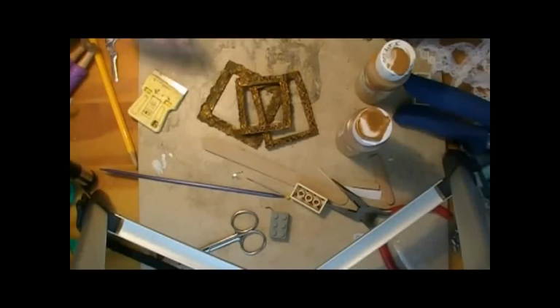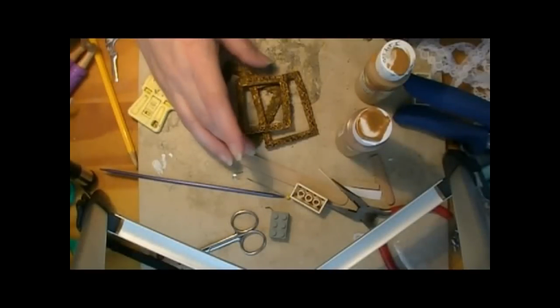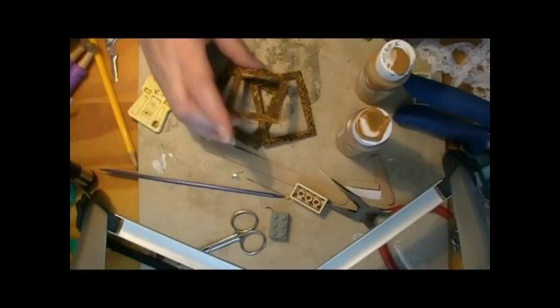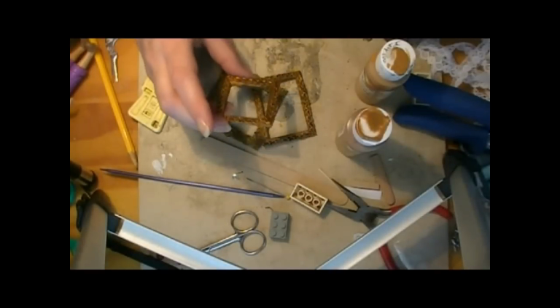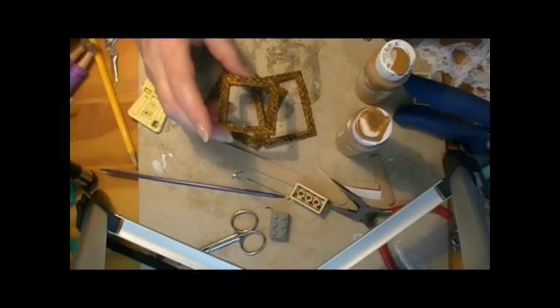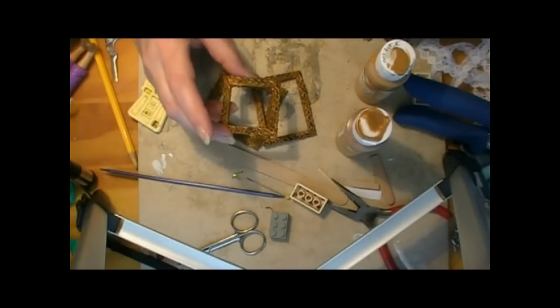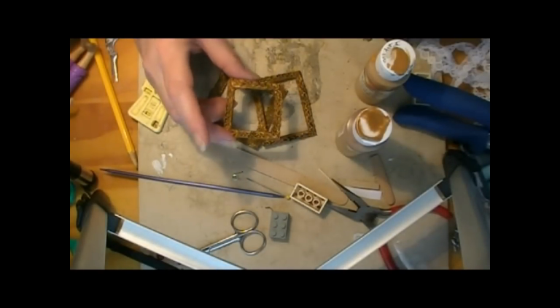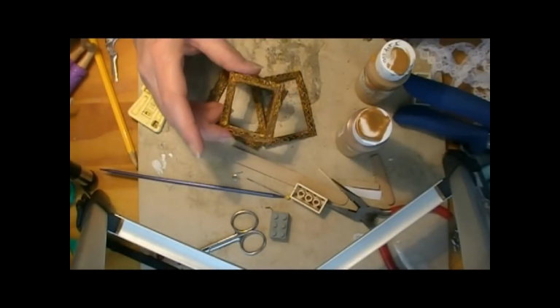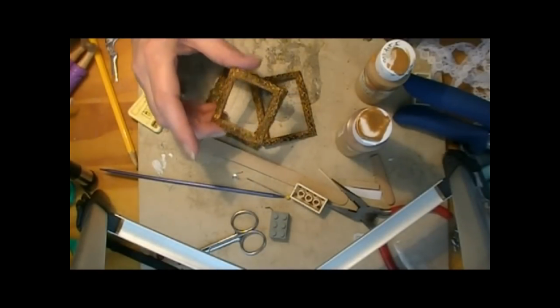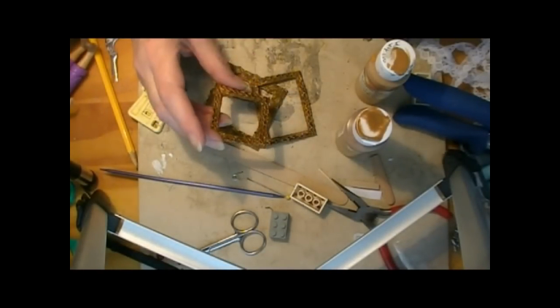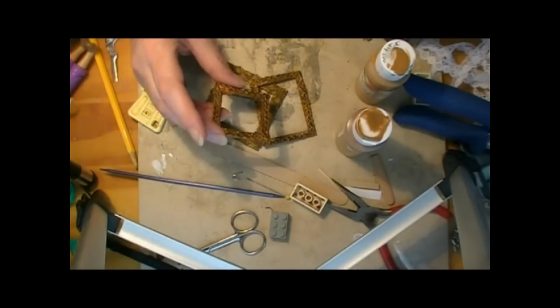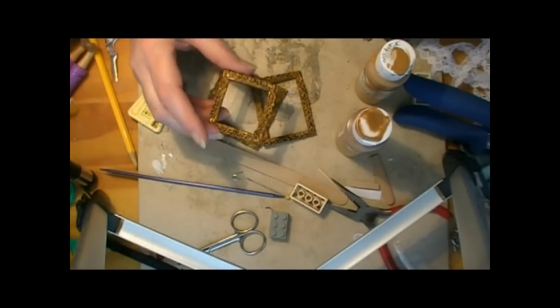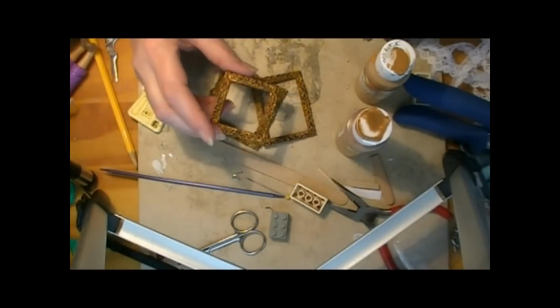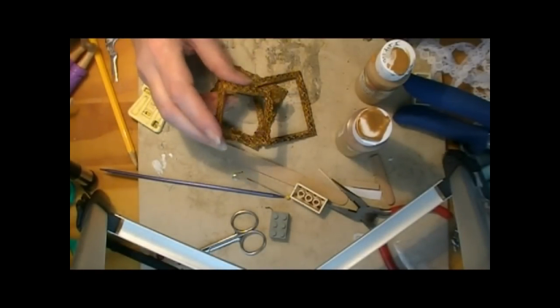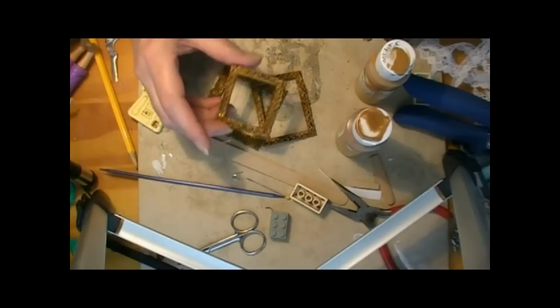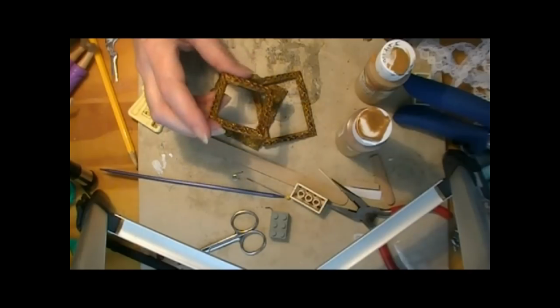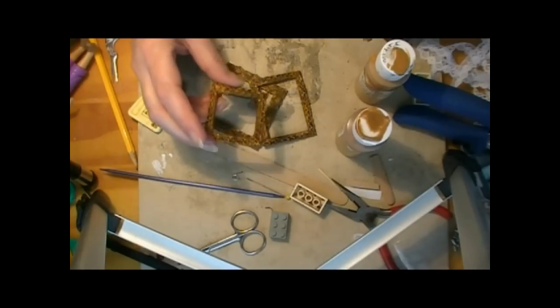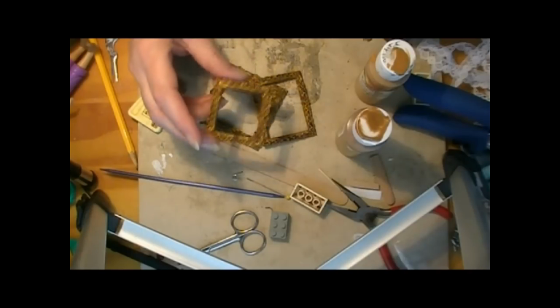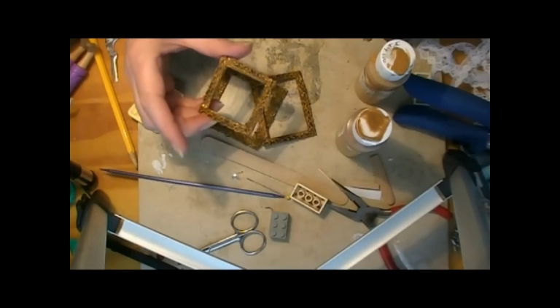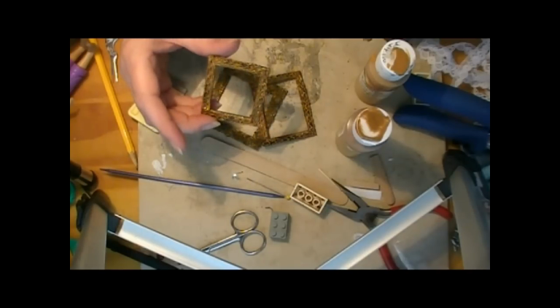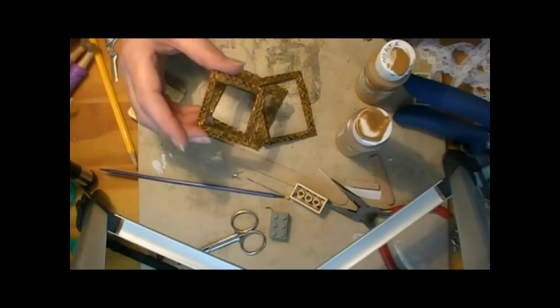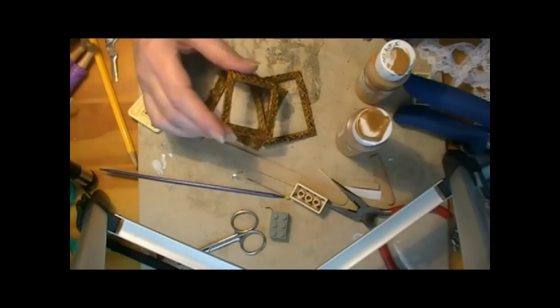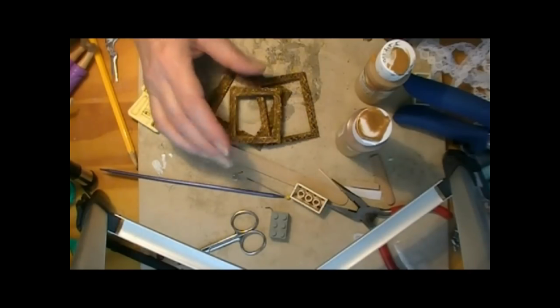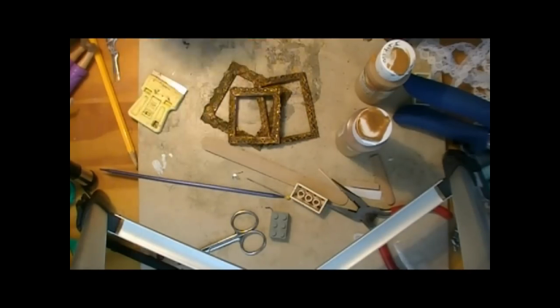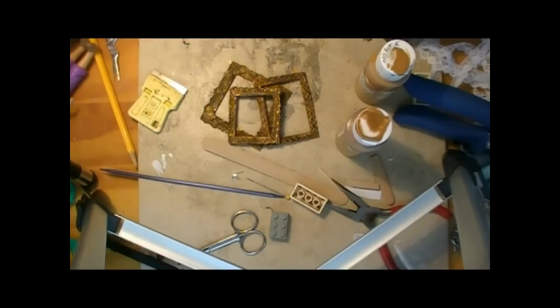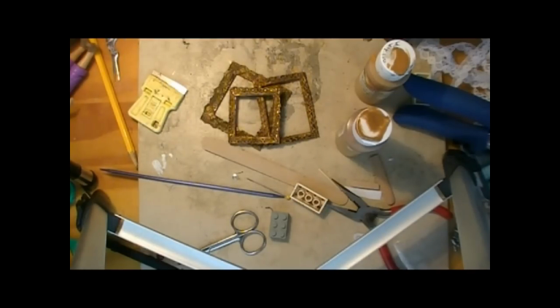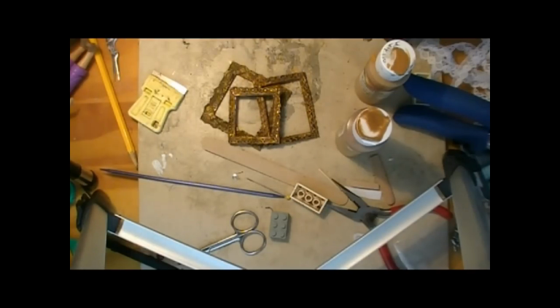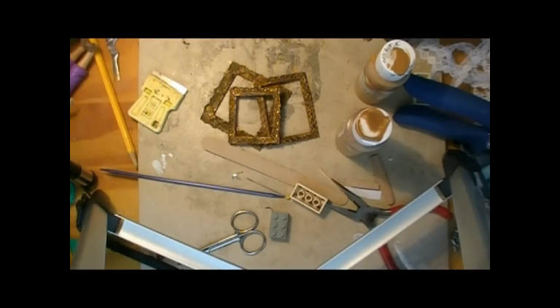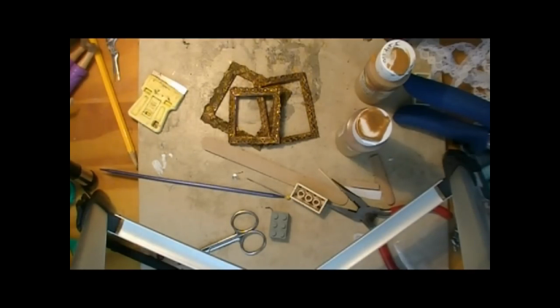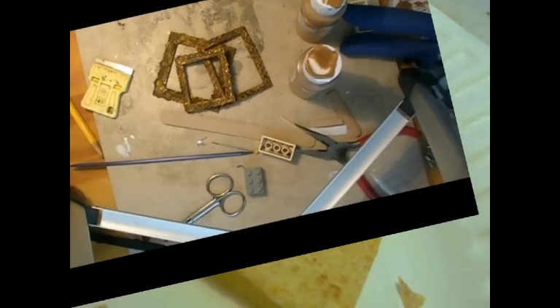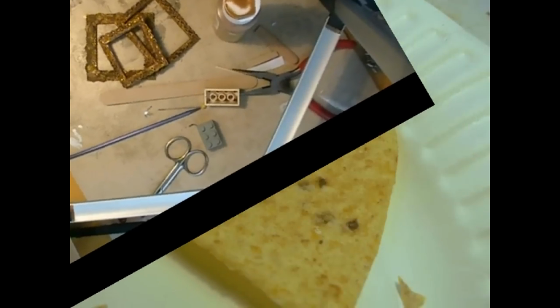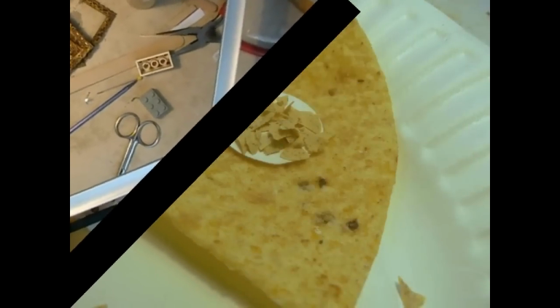This week on Trash to Treasure Thursday, I thought I would show you how to make an instant antique picture frame or mirror frame. So join me today and see how easy and quick this project is.